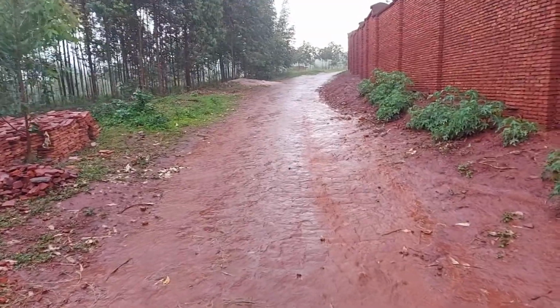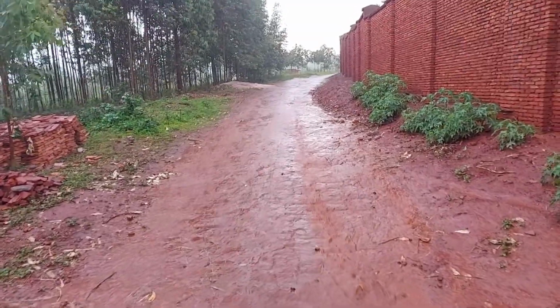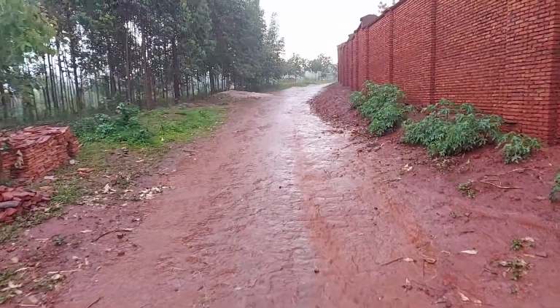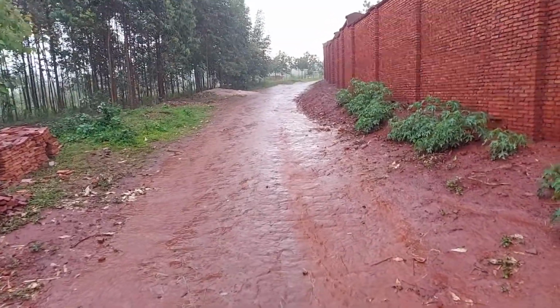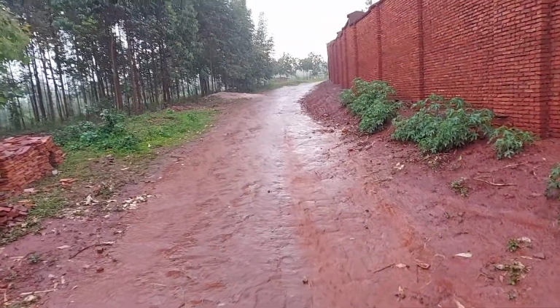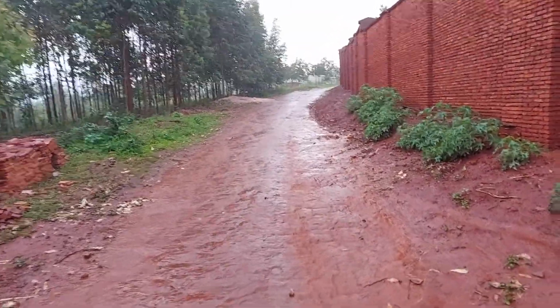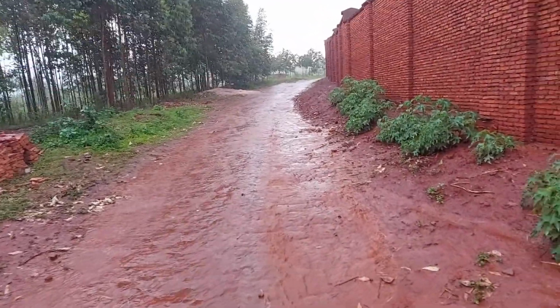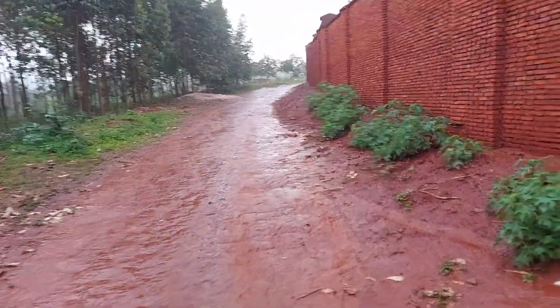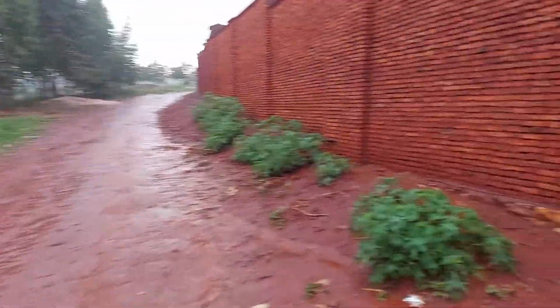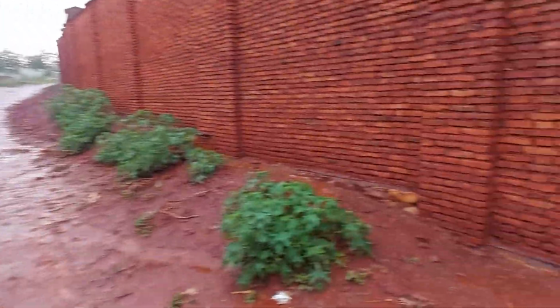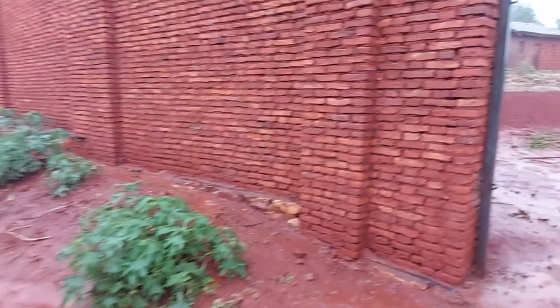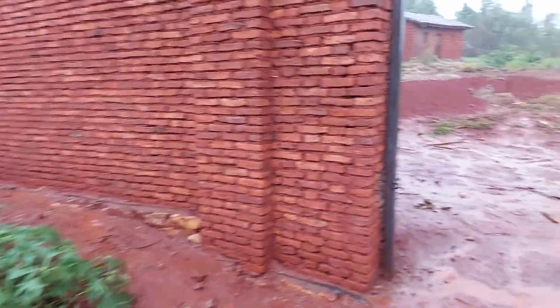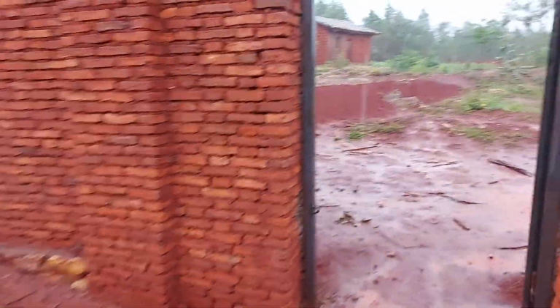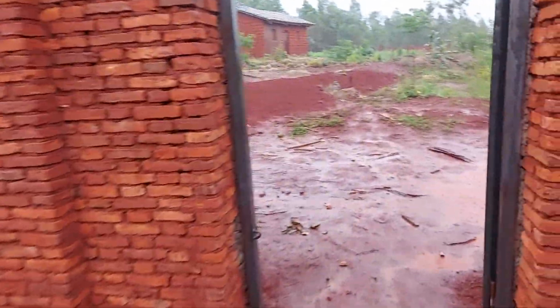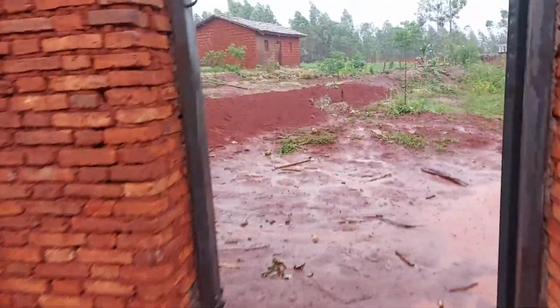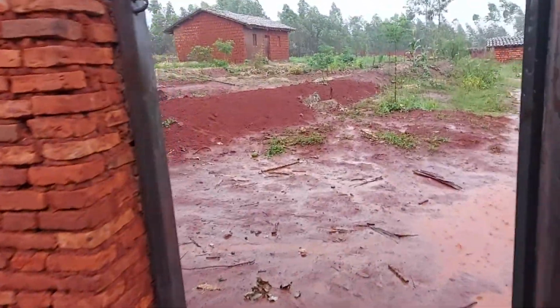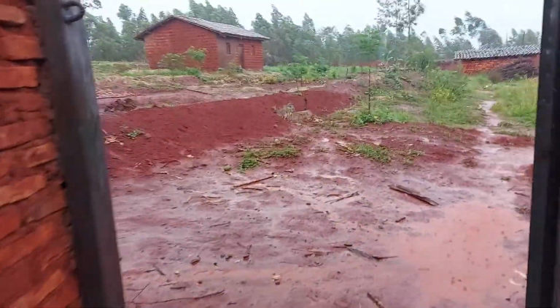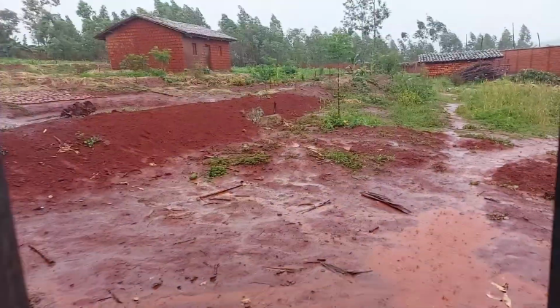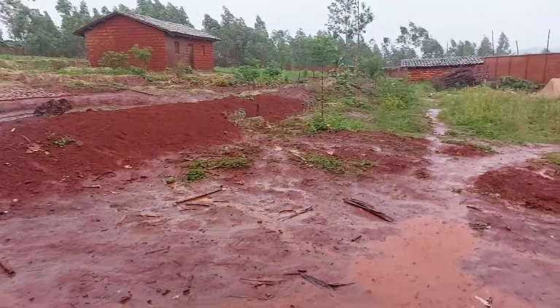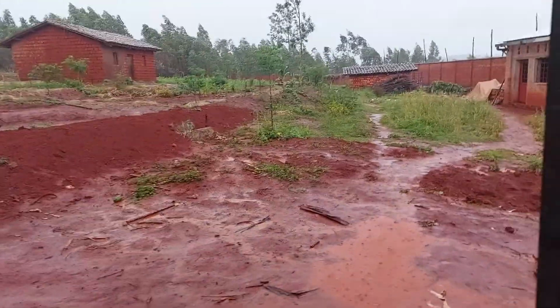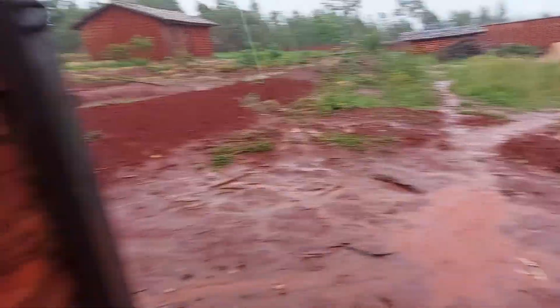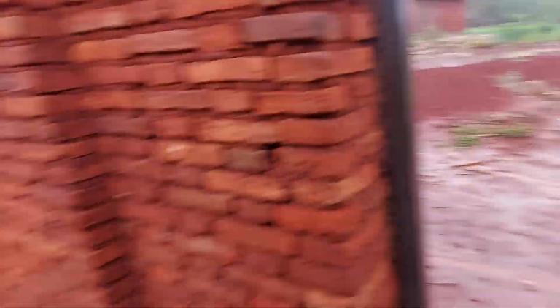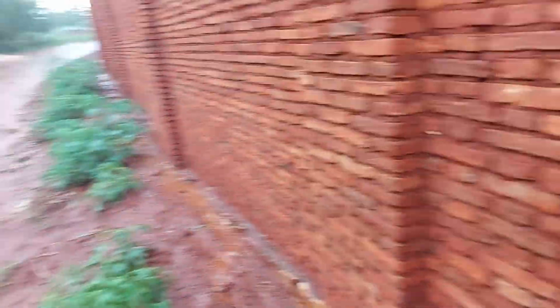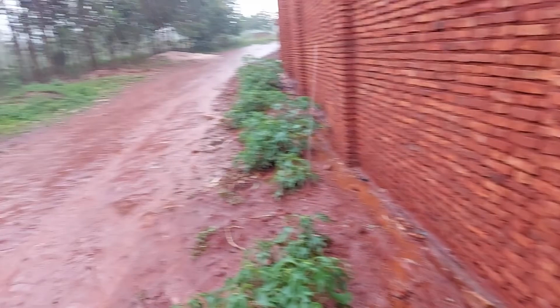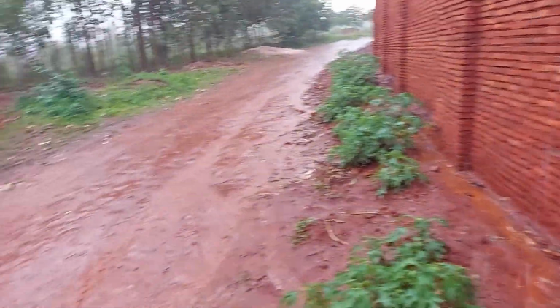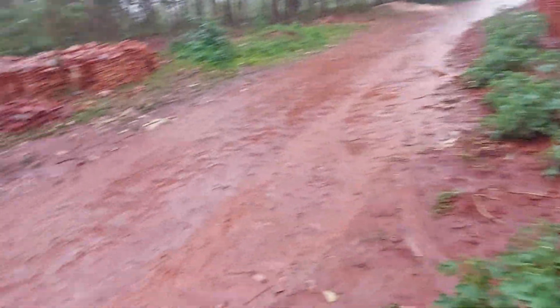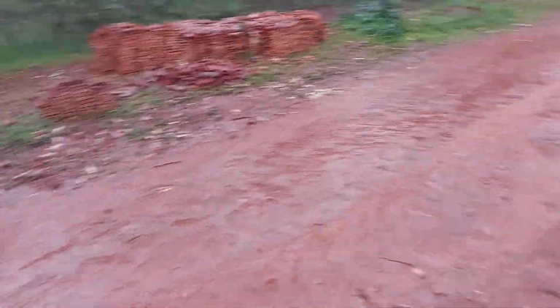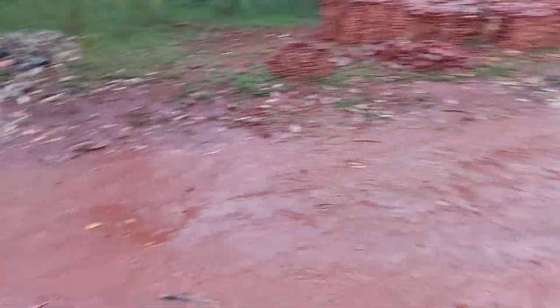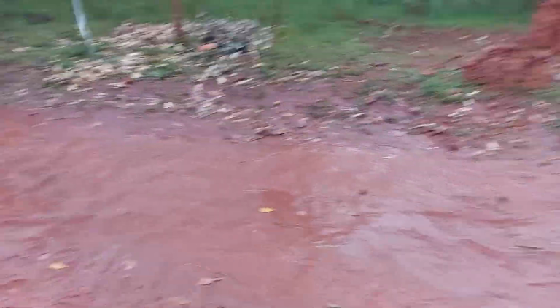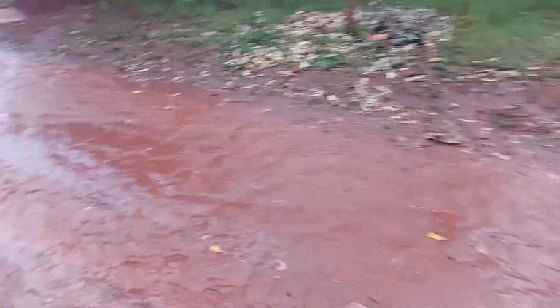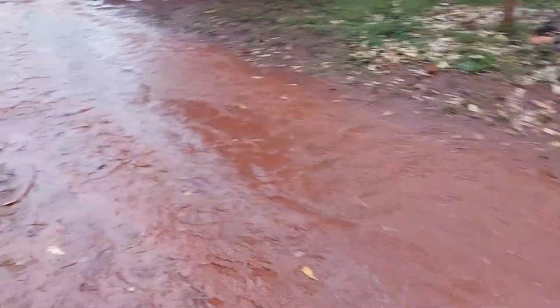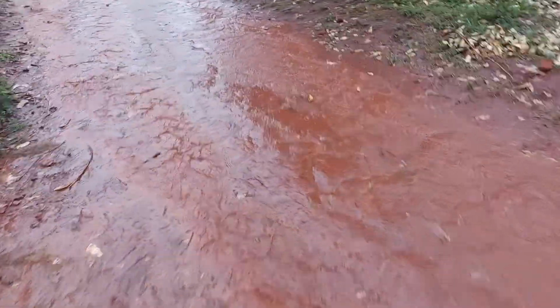Brutu here in Burundi — sorry for the noise, we're in the middle of a somewhat bigger rain event. I'm just outside of the property. I'm gonna follow the rain, let's see what happens.